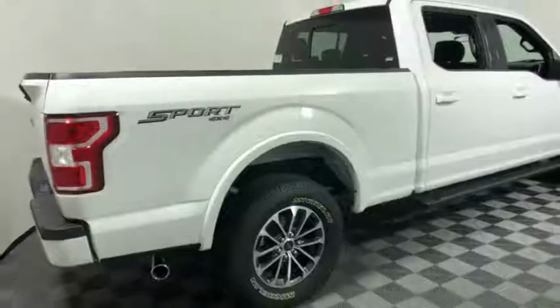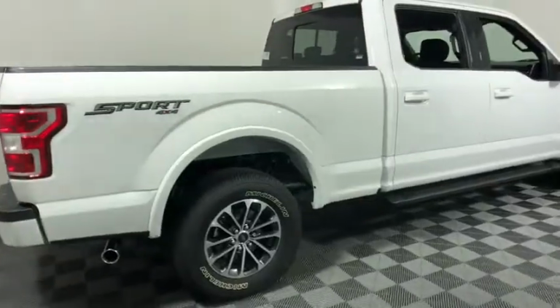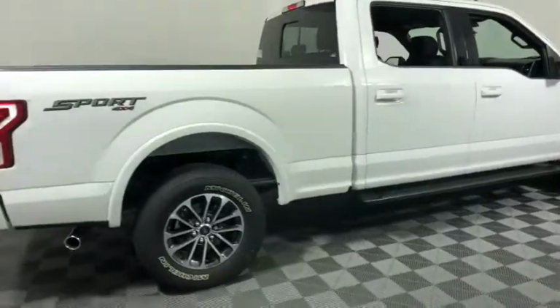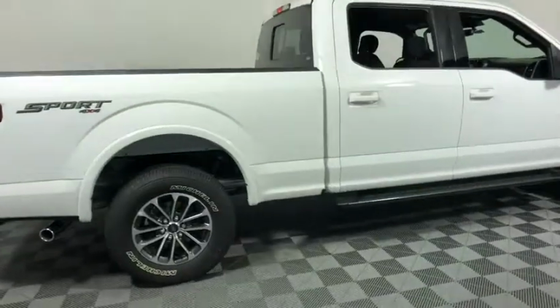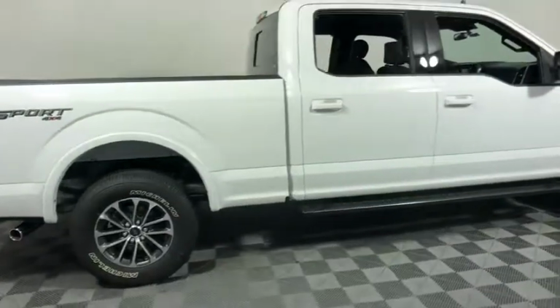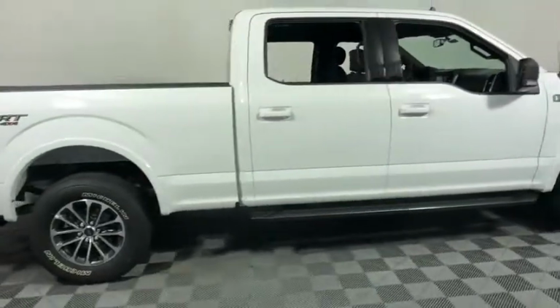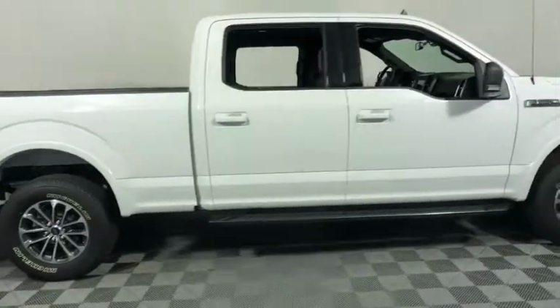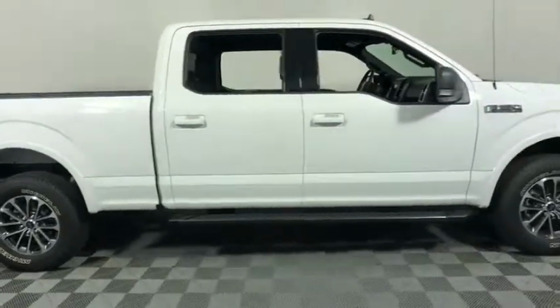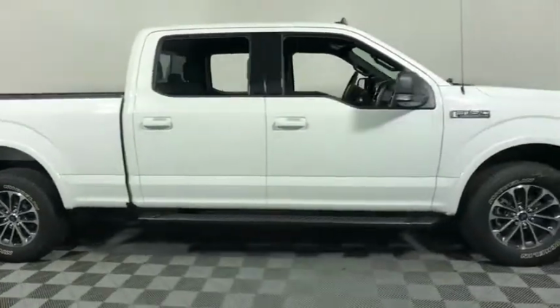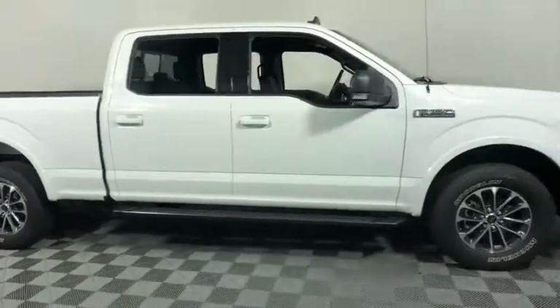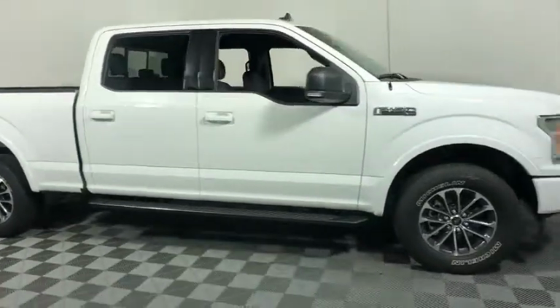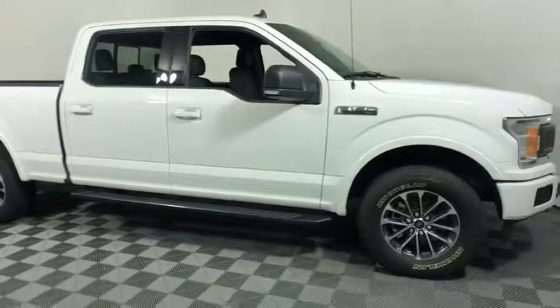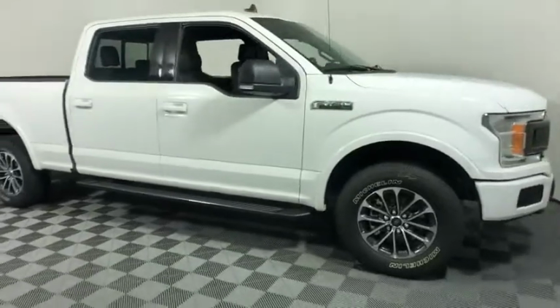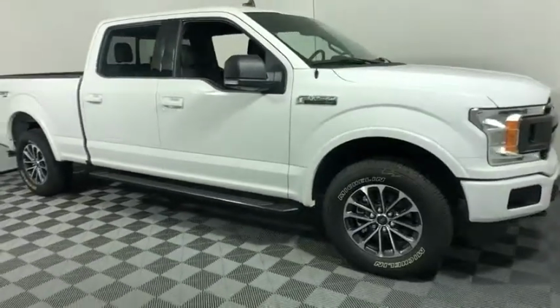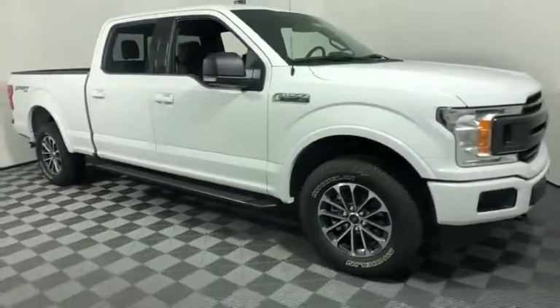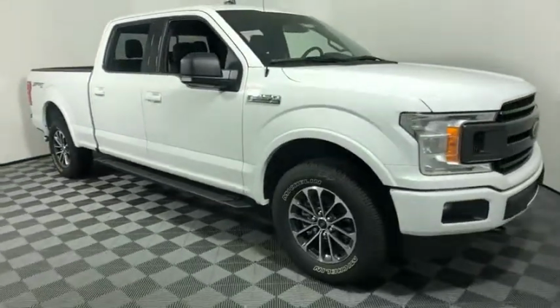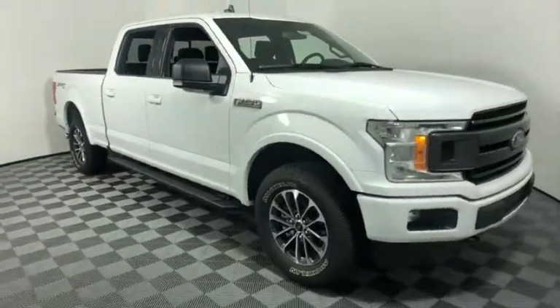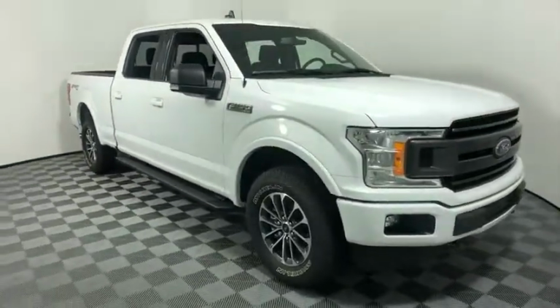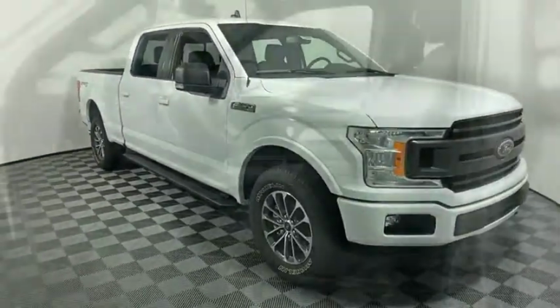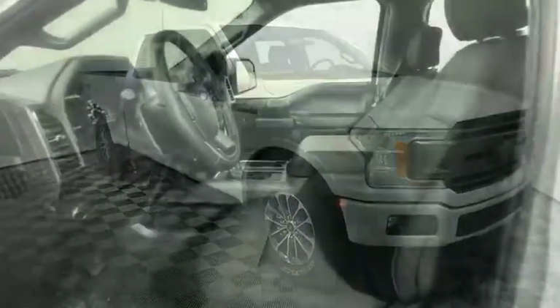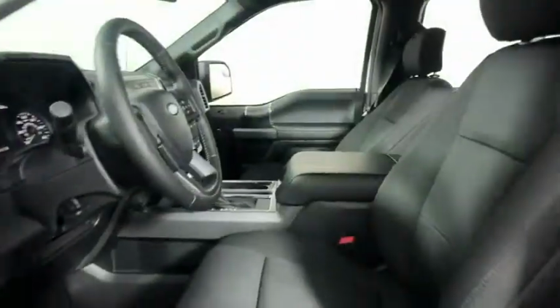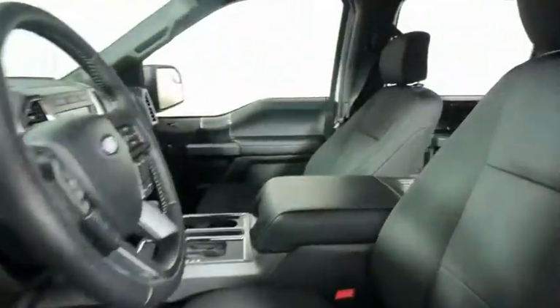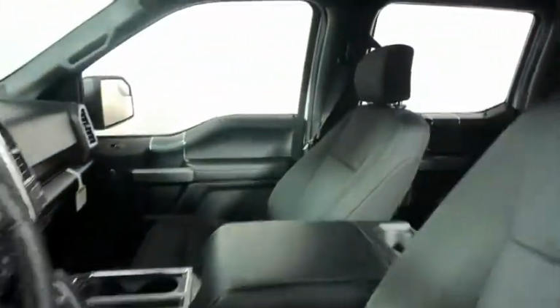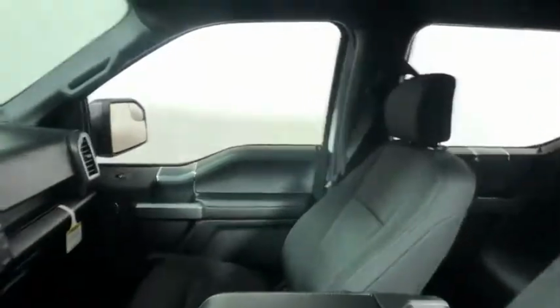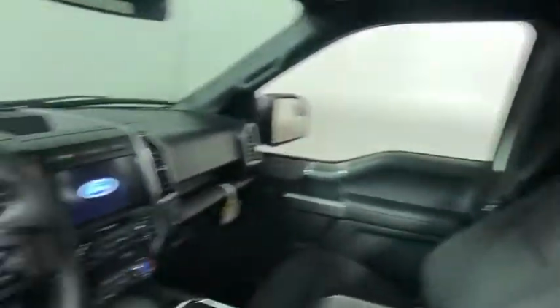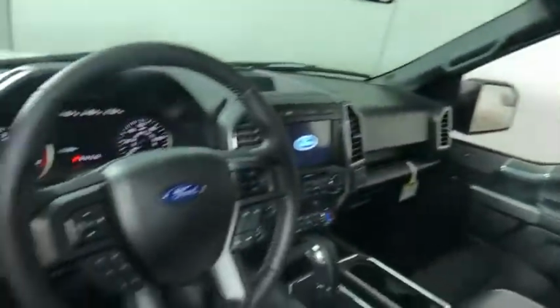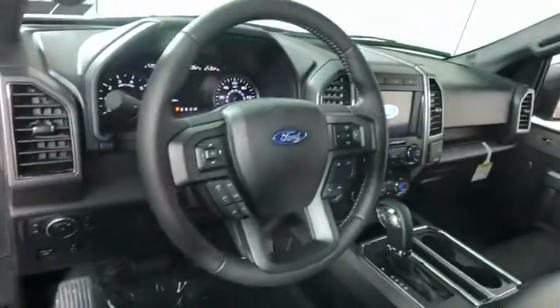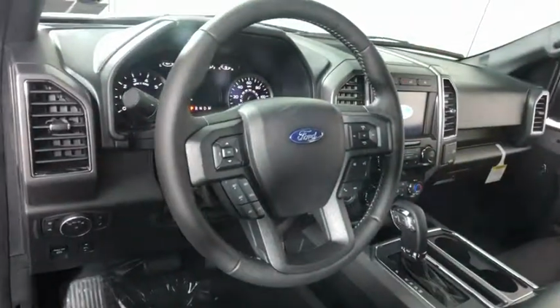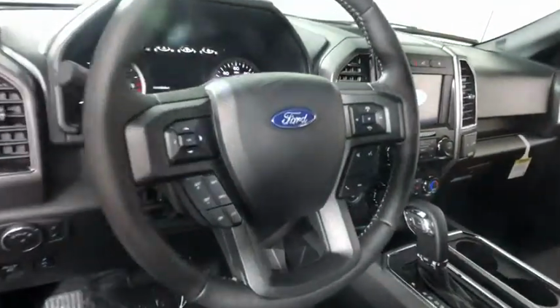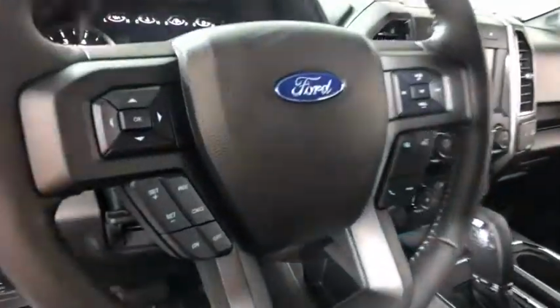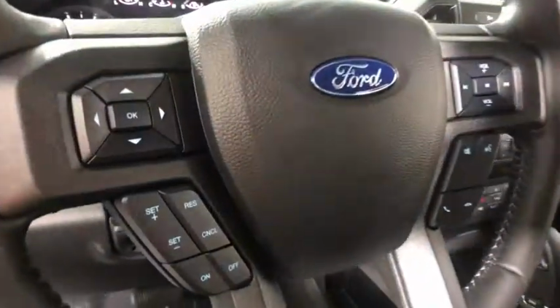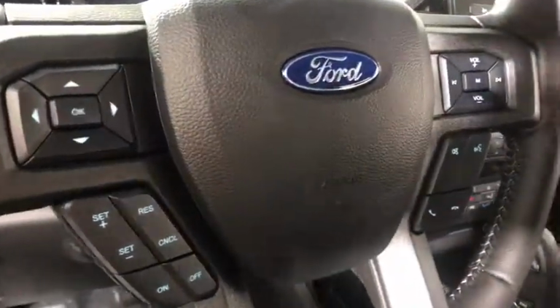Make a great choice today with the 2019 Ford F-150. A Ford F-150 knows how to handle any situation. It's built to follow orders. No whining. This vehicle has less than 100 miles.